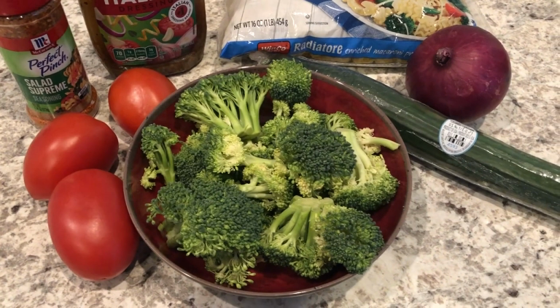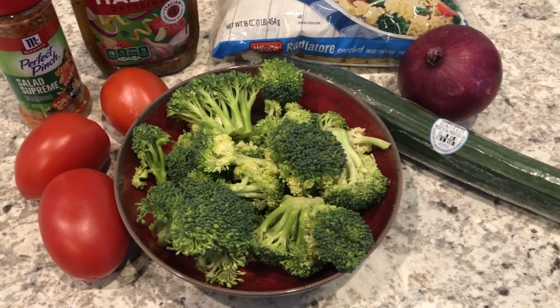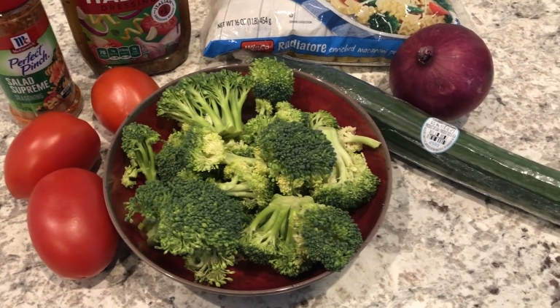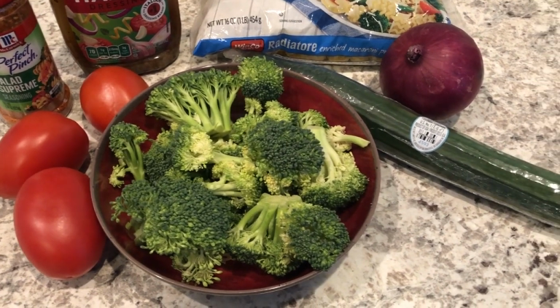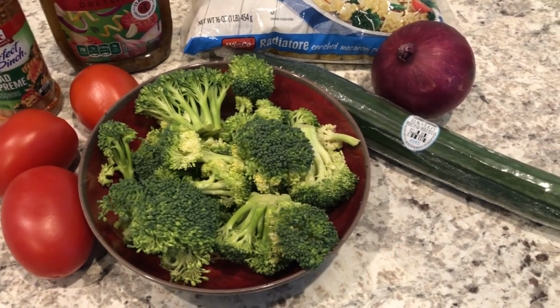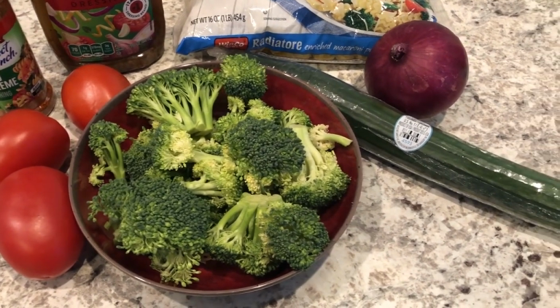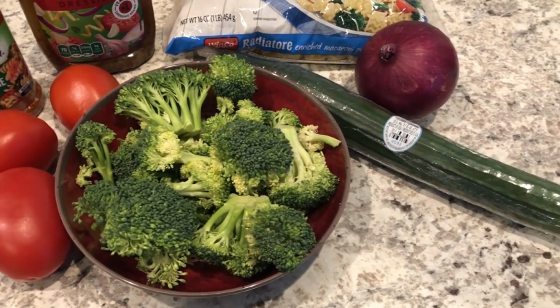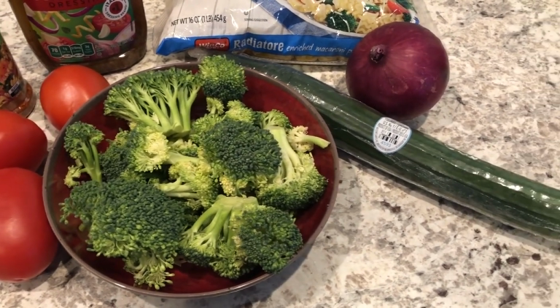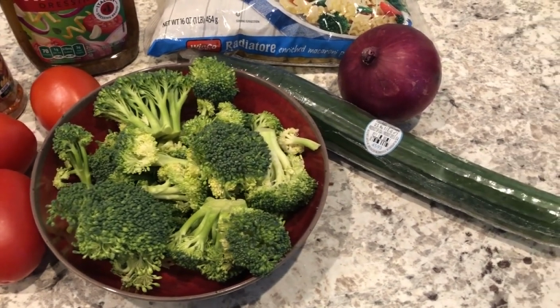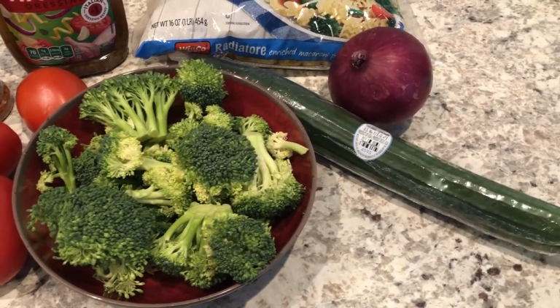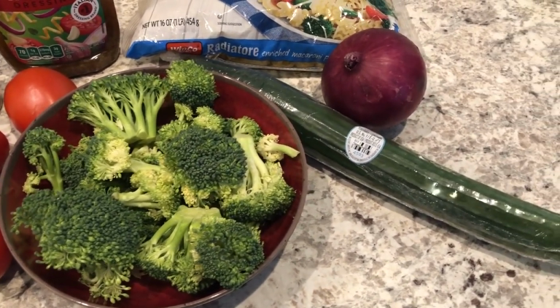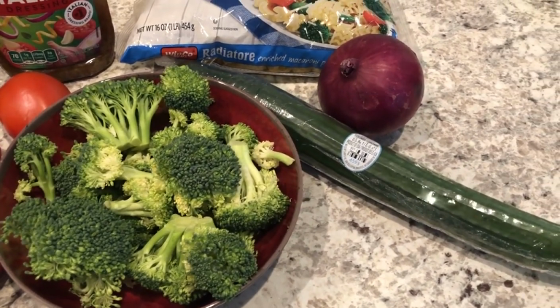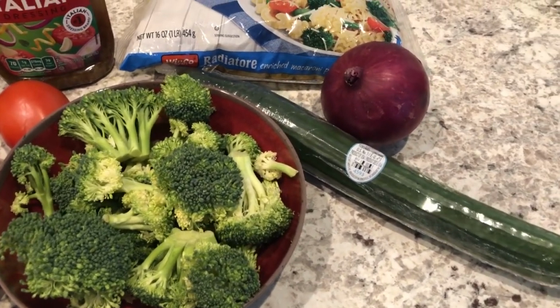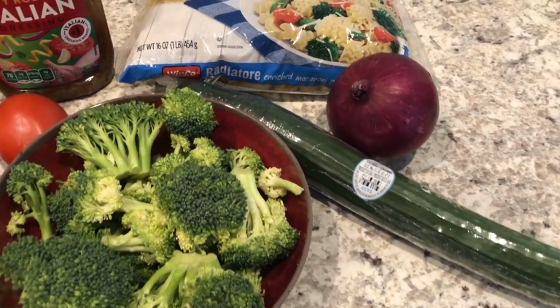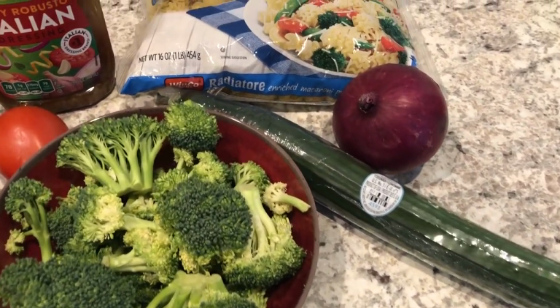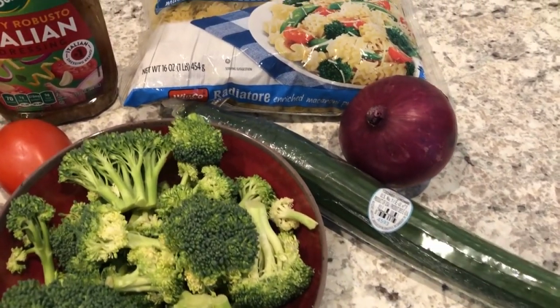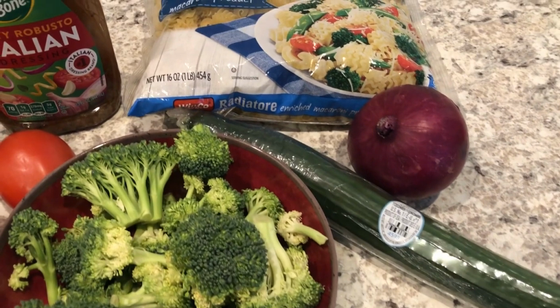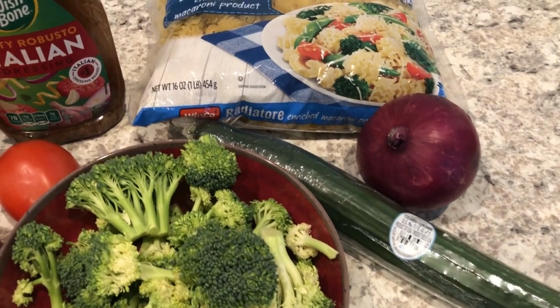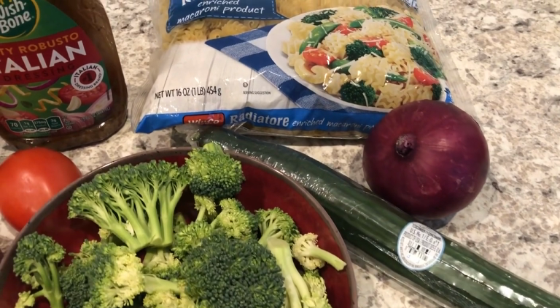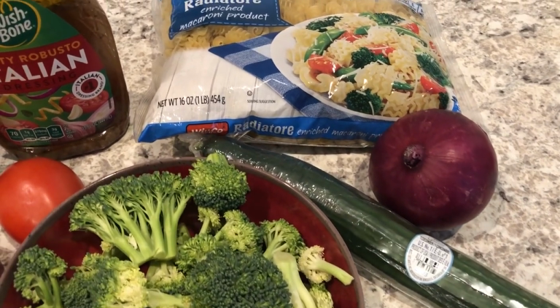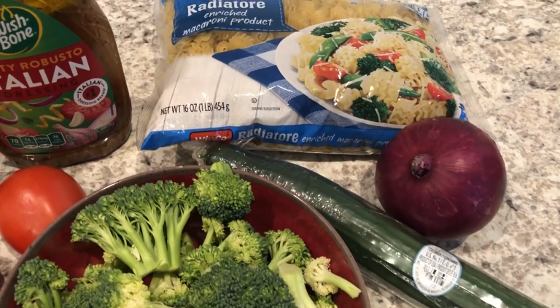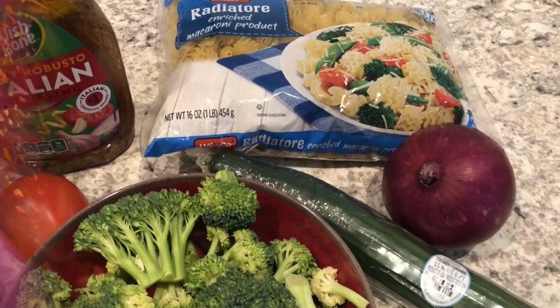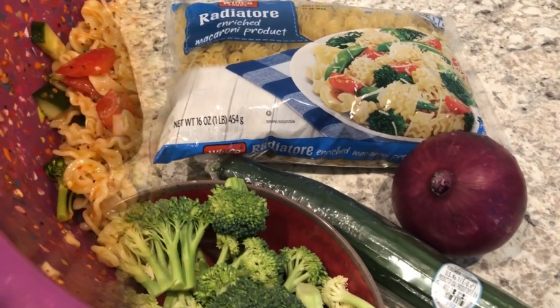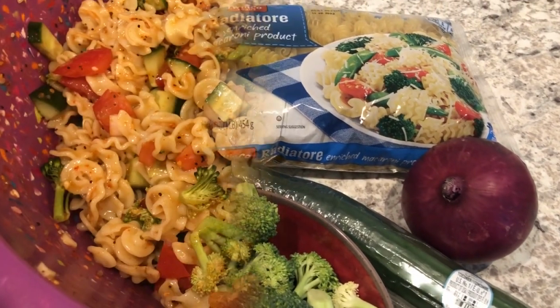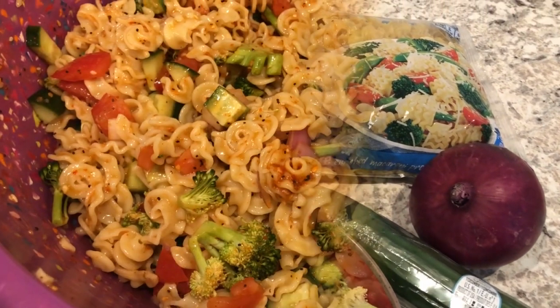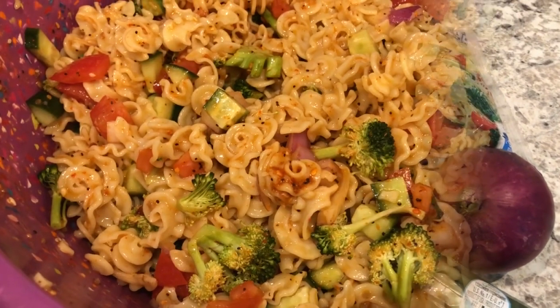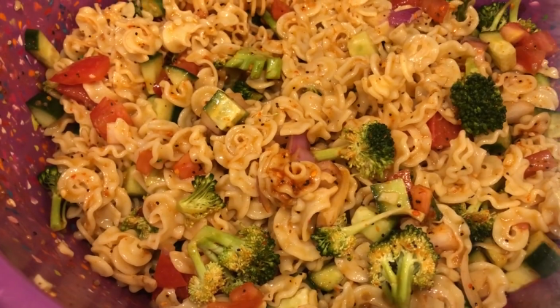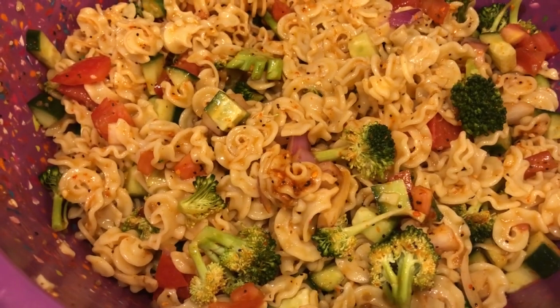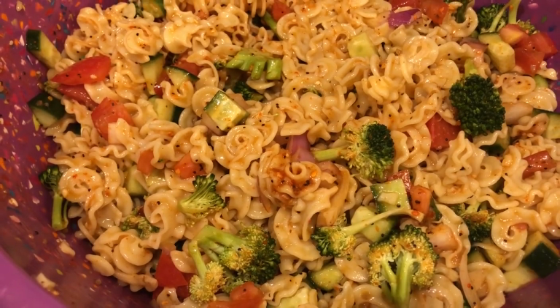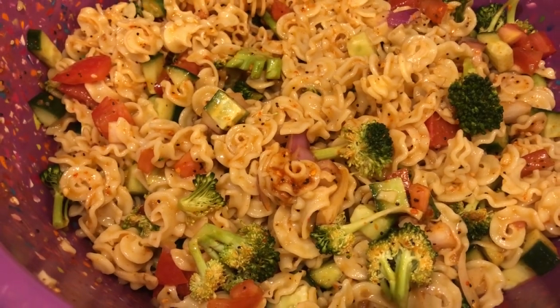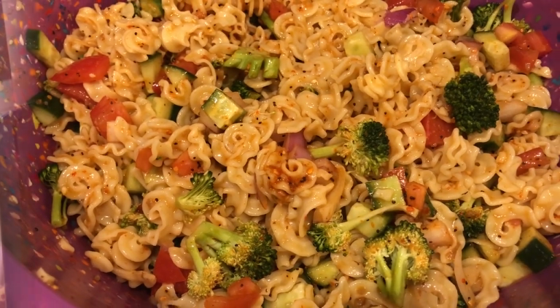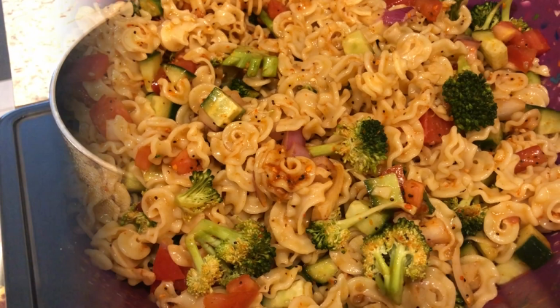My name is Andrea with Foodimentary Adventures in Food, and today I'm sharing a simple and classic recipe for Salad Supreme pasta salad.